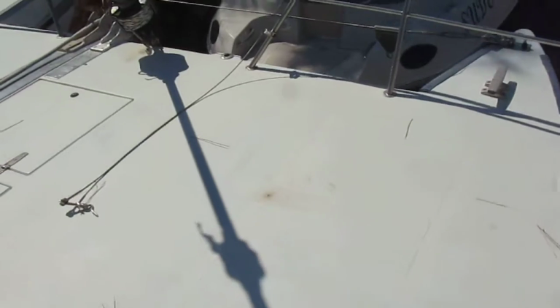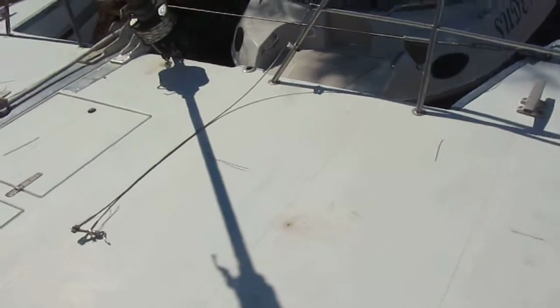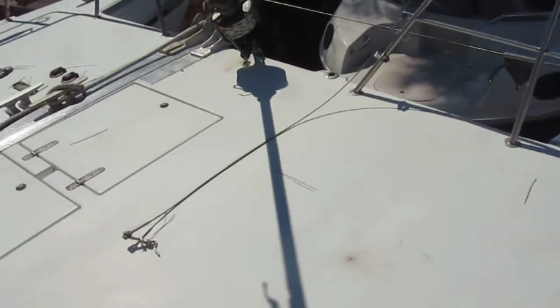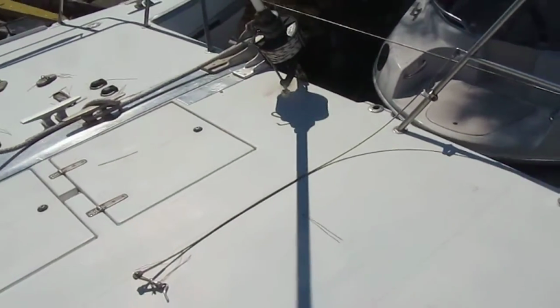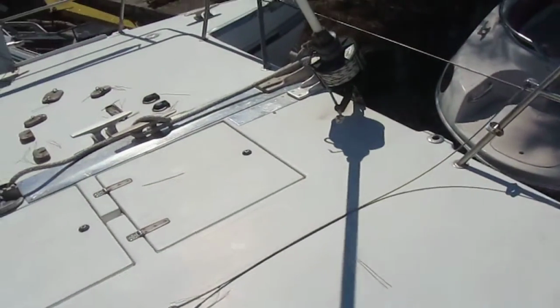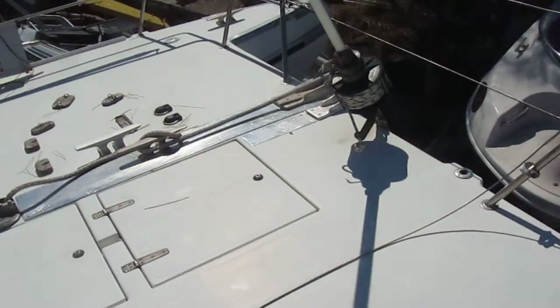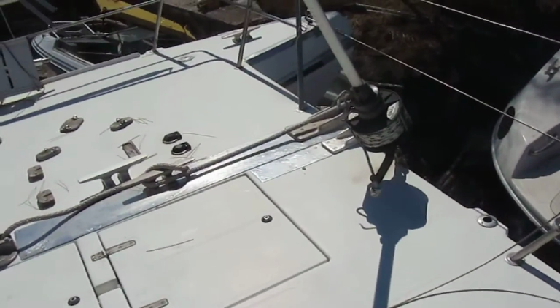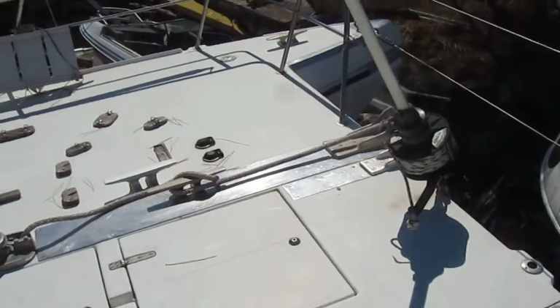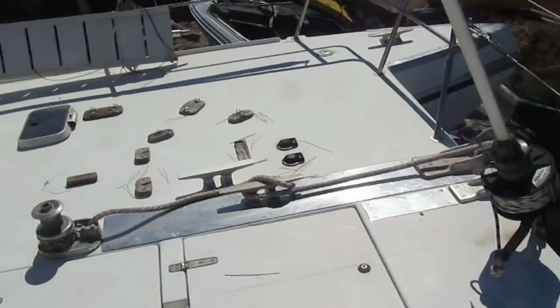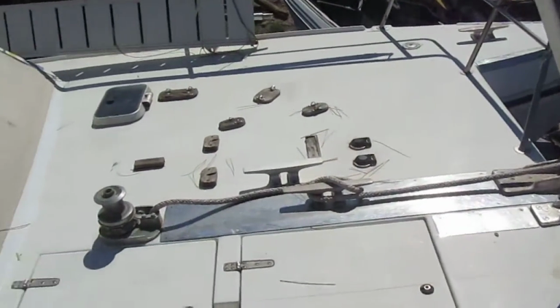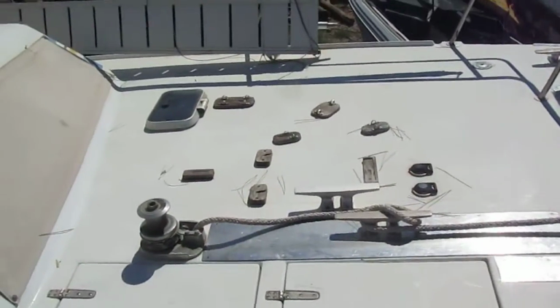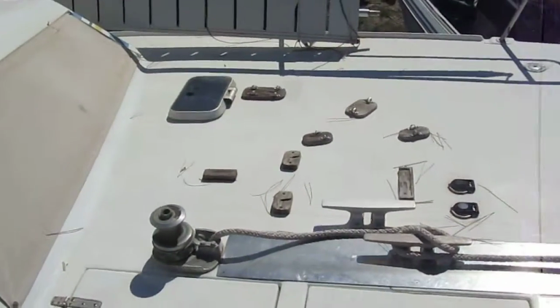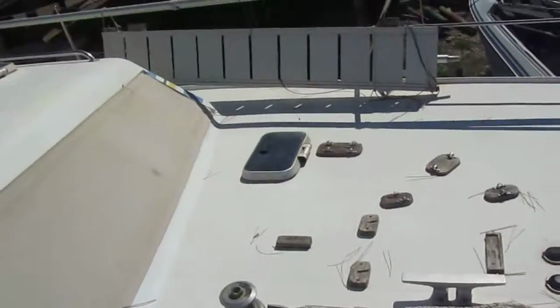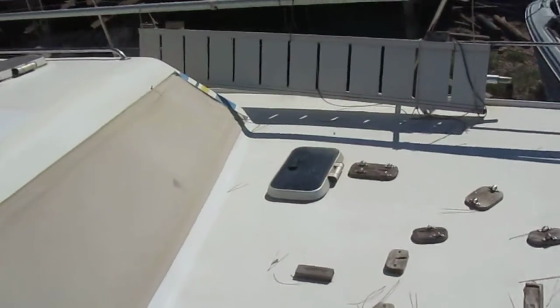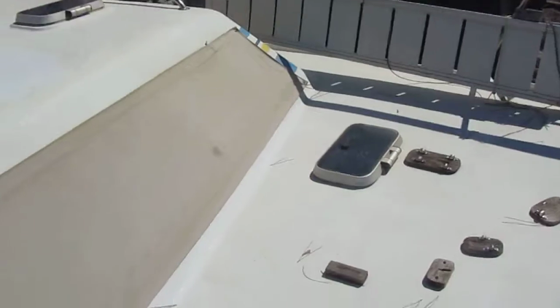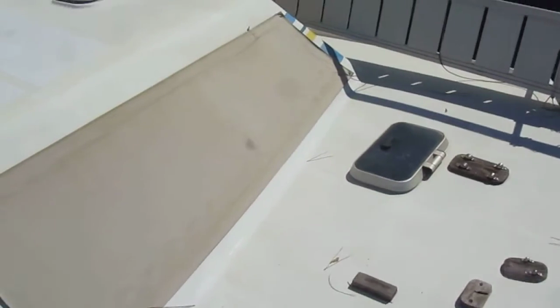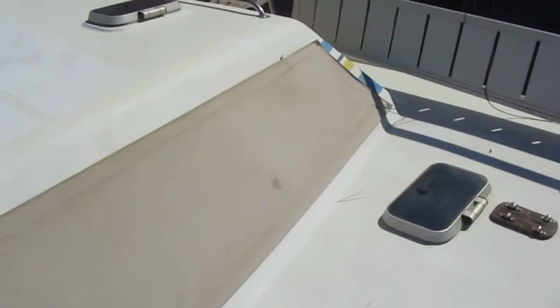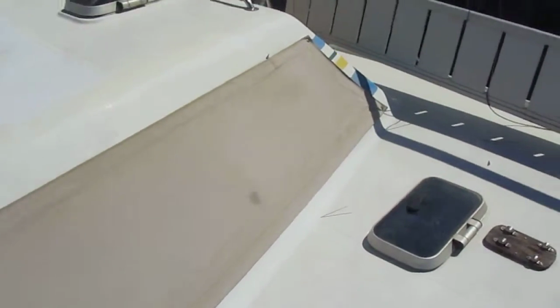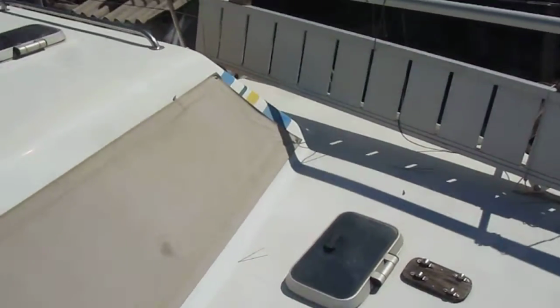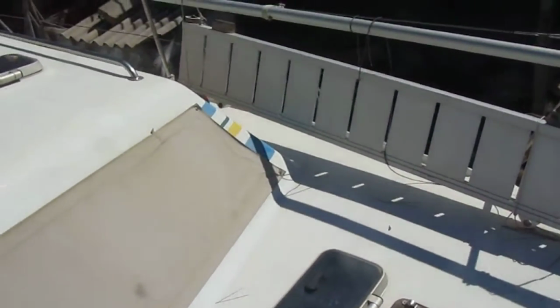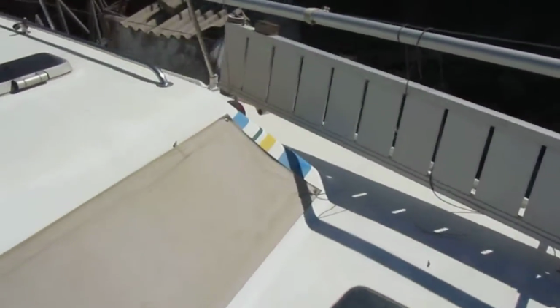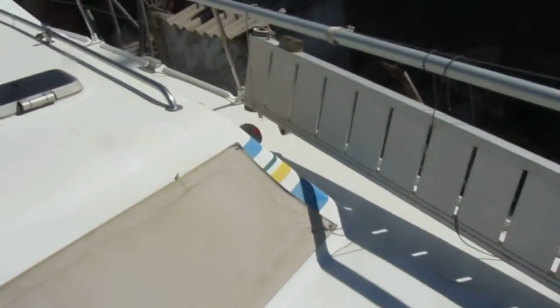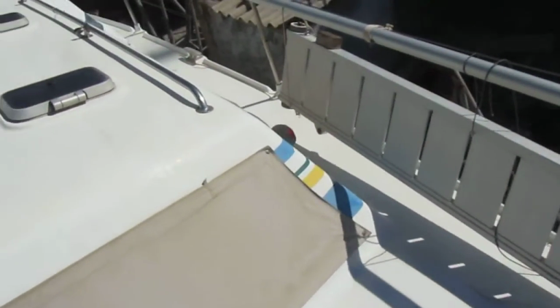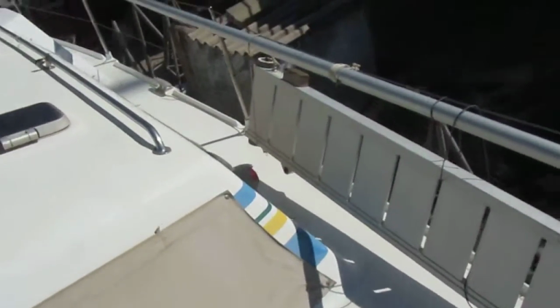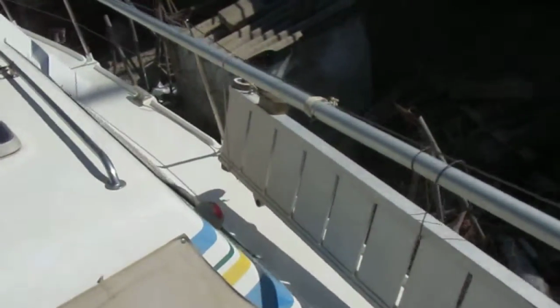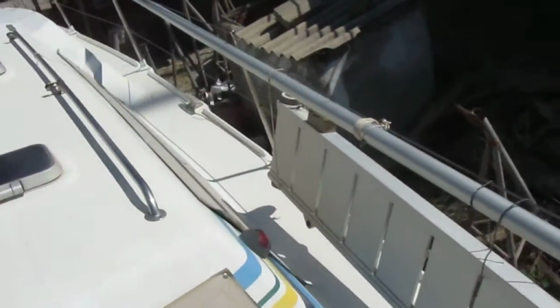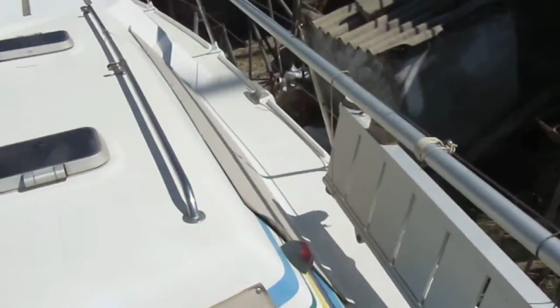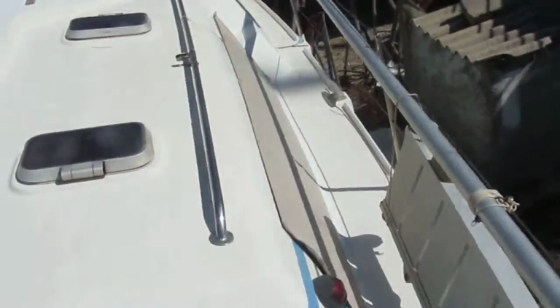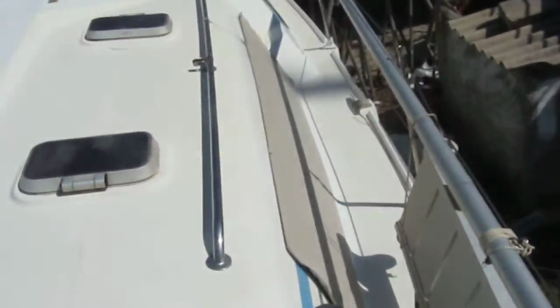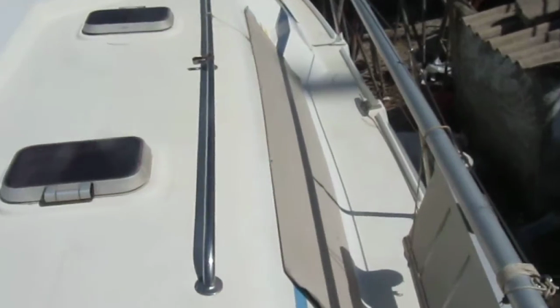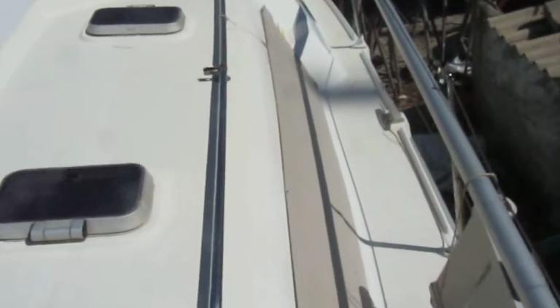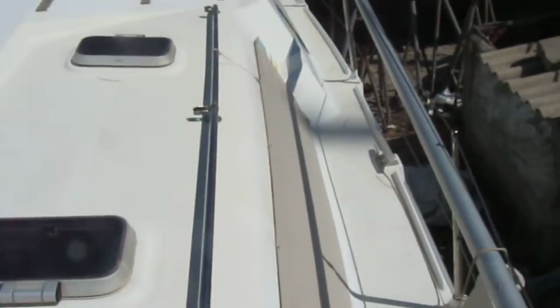Coming forward to the quite large fore deck area. This boat is currently ashore and that's why all the sails are off and the window covers are on.